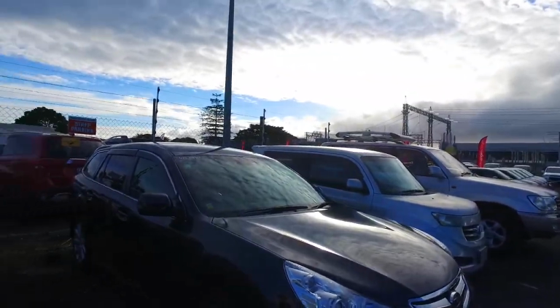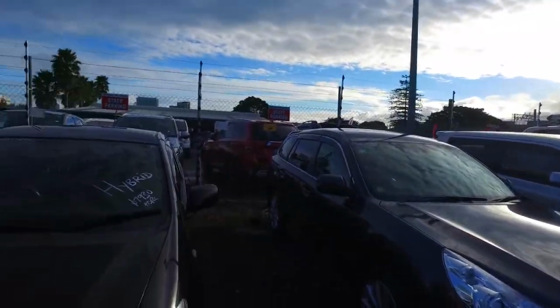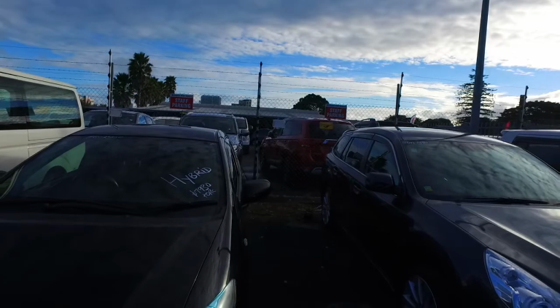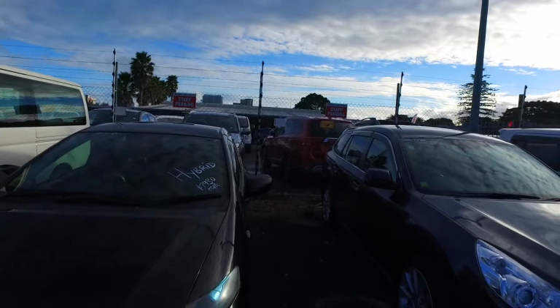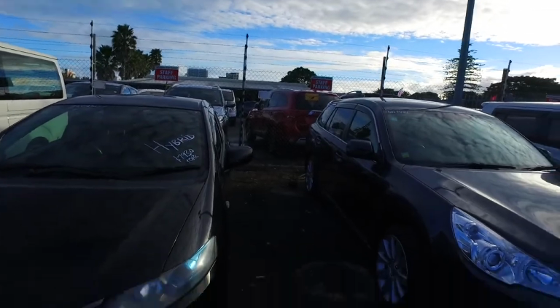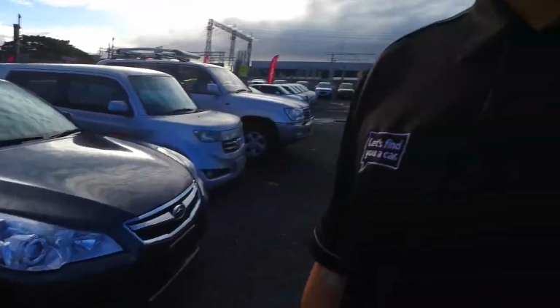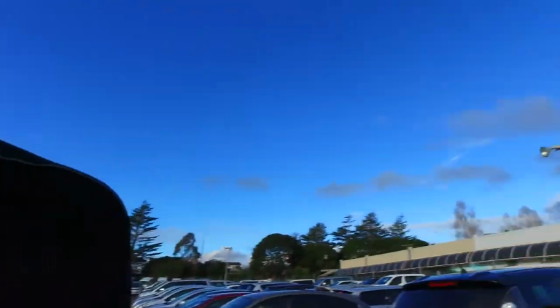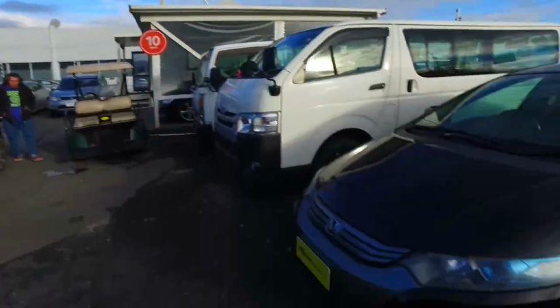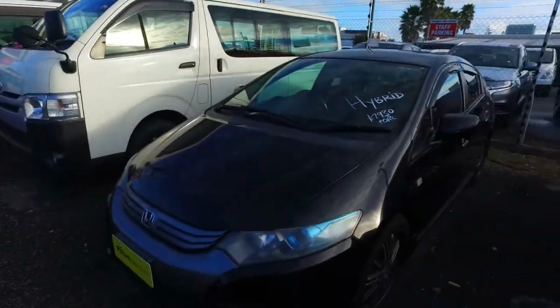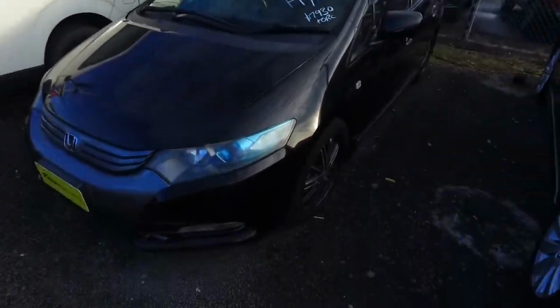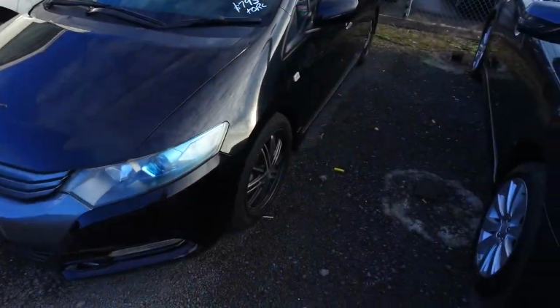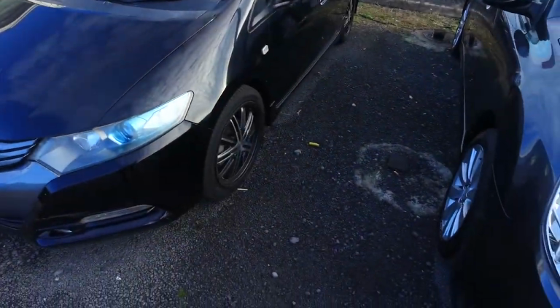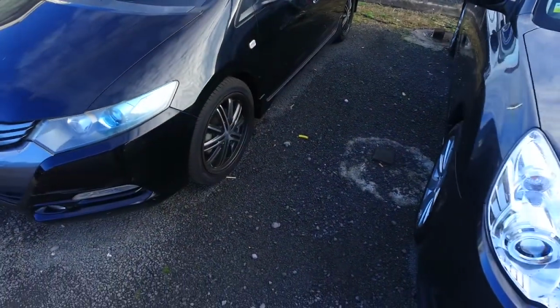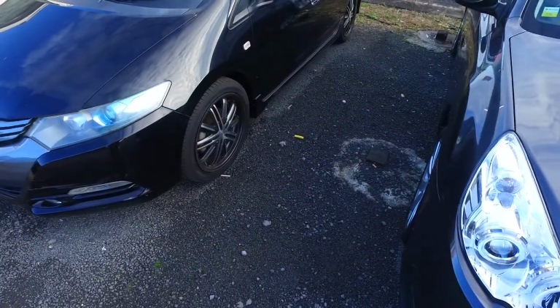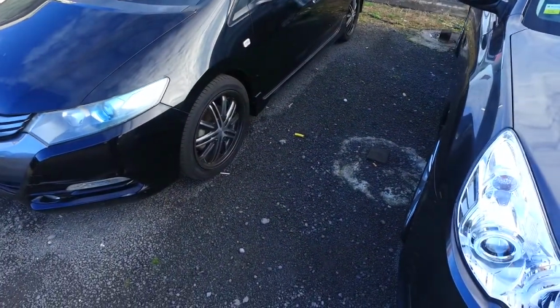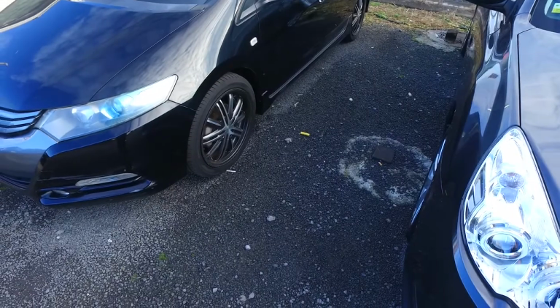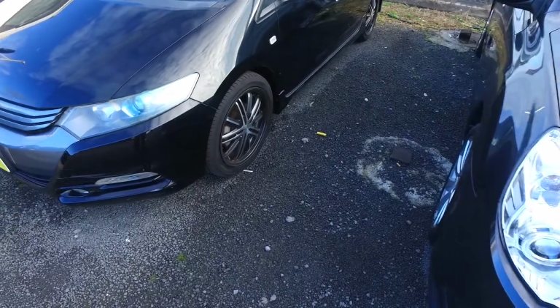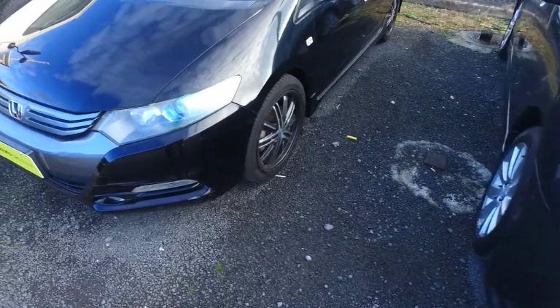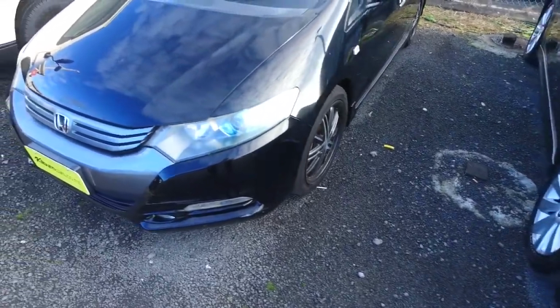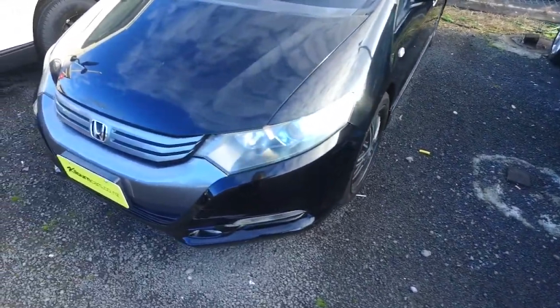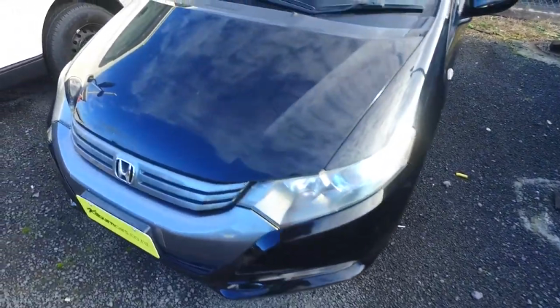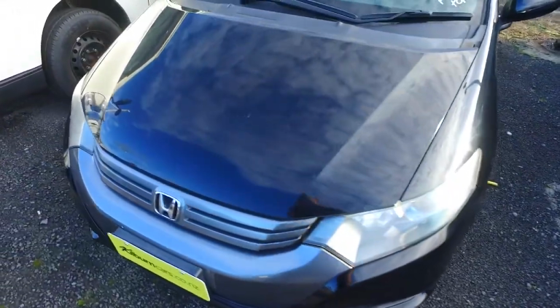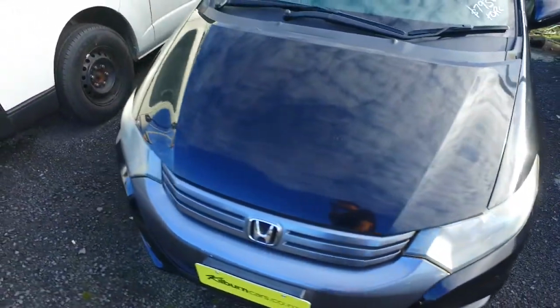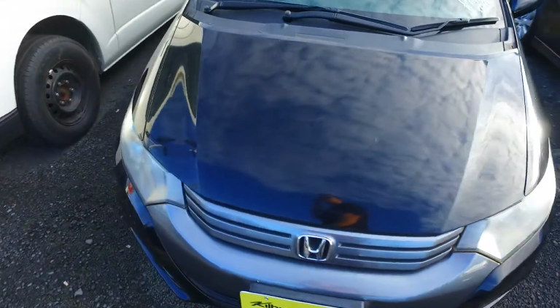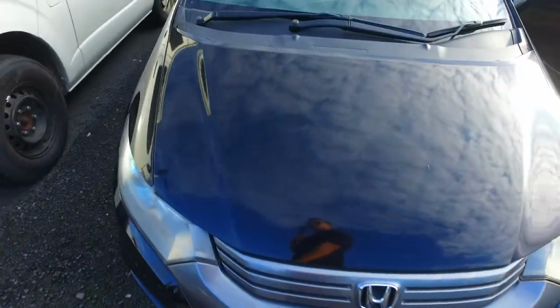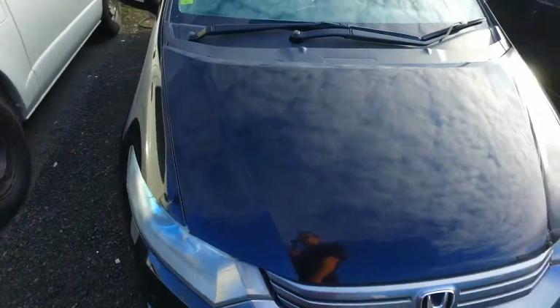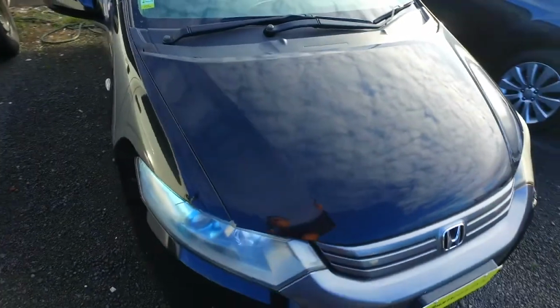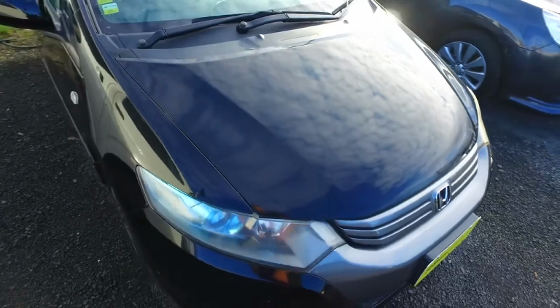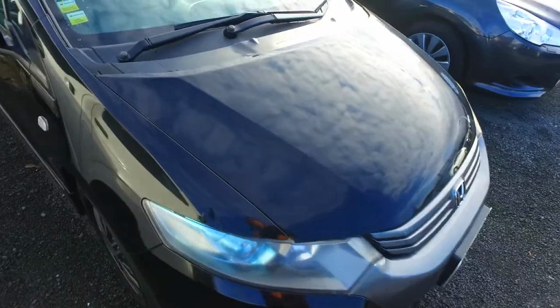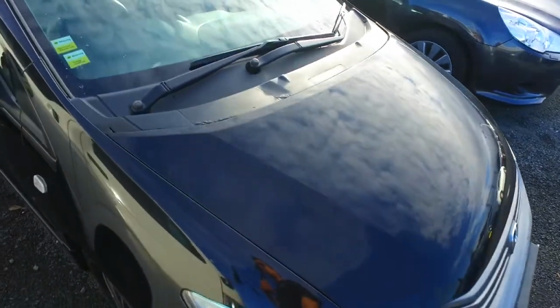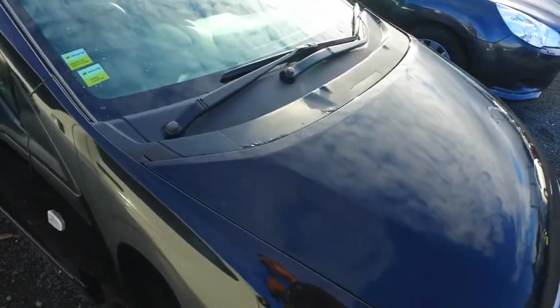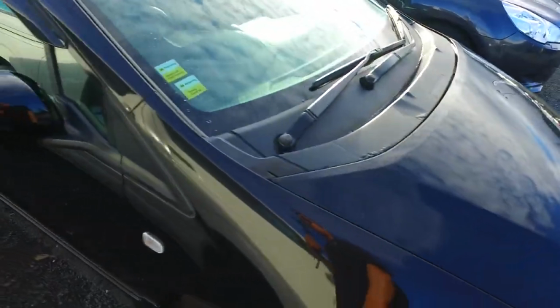Now I know you're asking whether the car has its original battery or if it has a new battery. We don't tend to order in vehicles that have had the batteries replaced, so I'm pretty sure this does have the original battery unit in it.